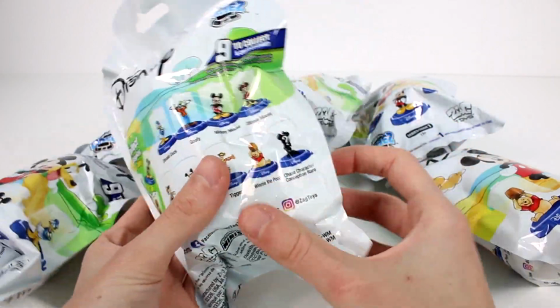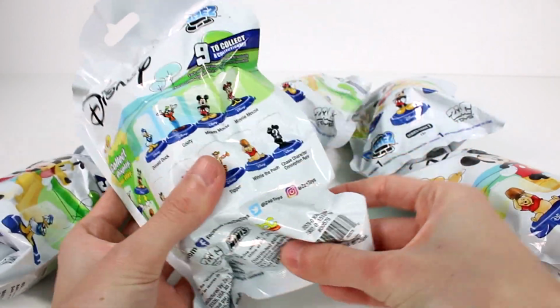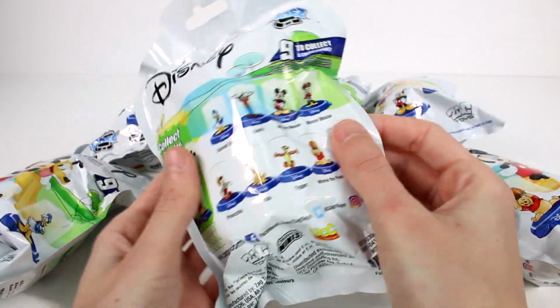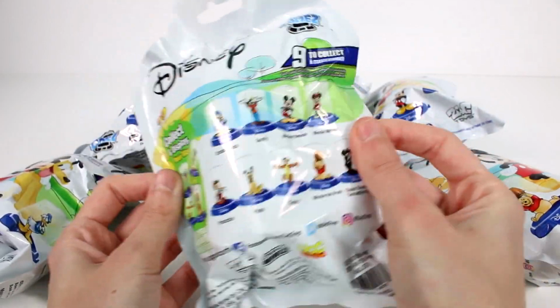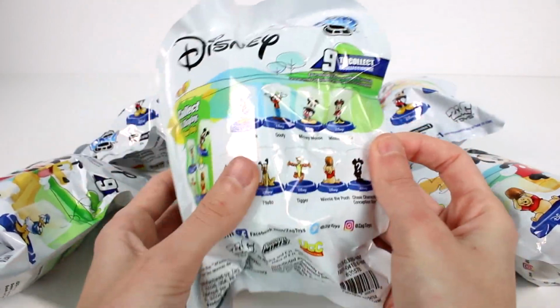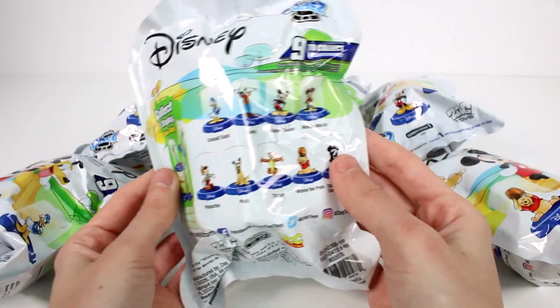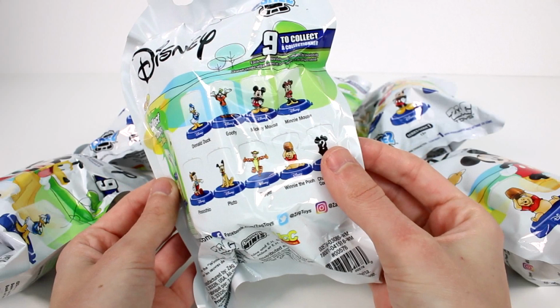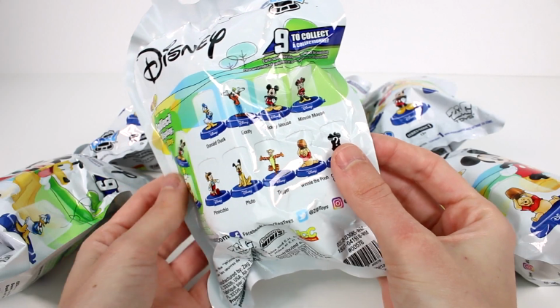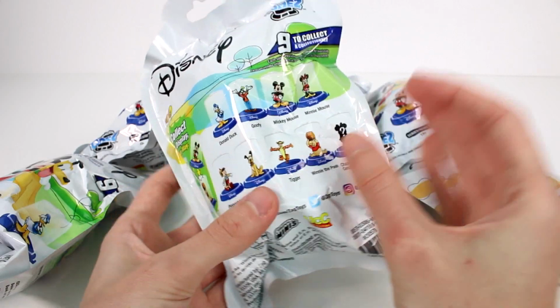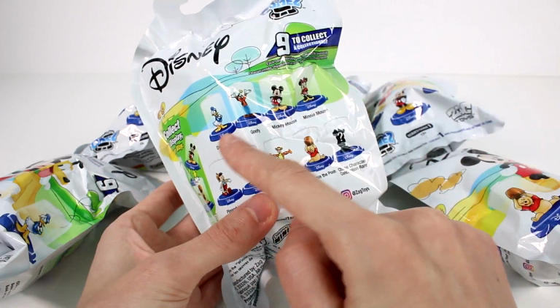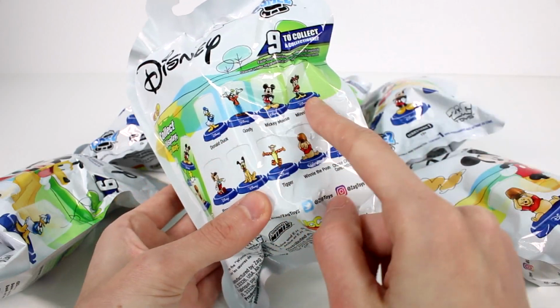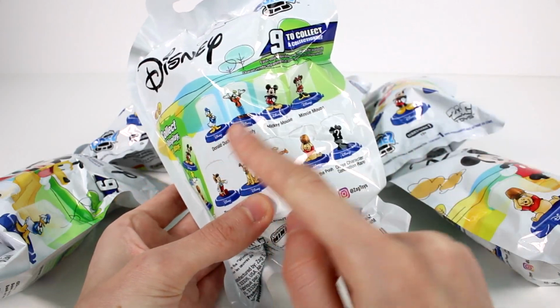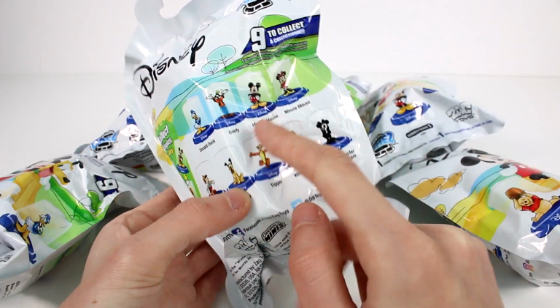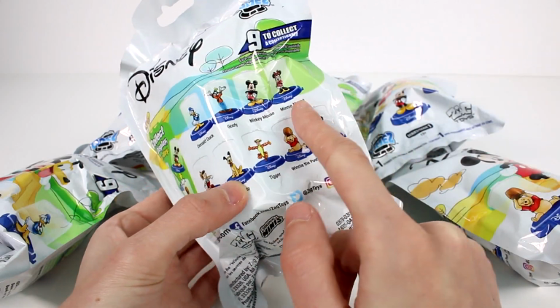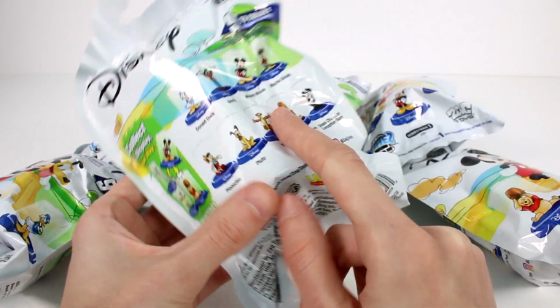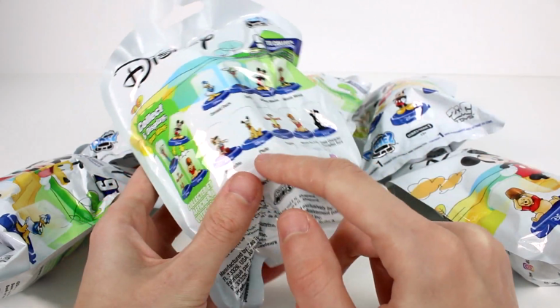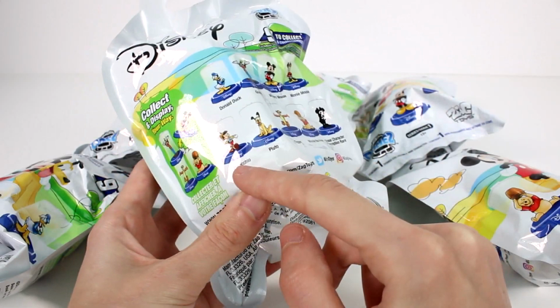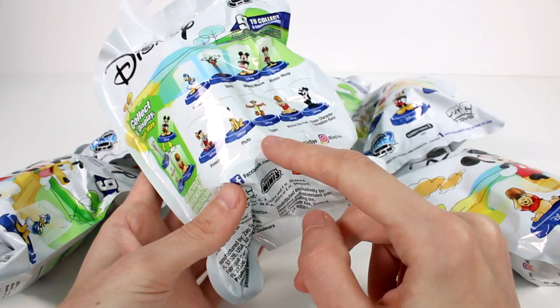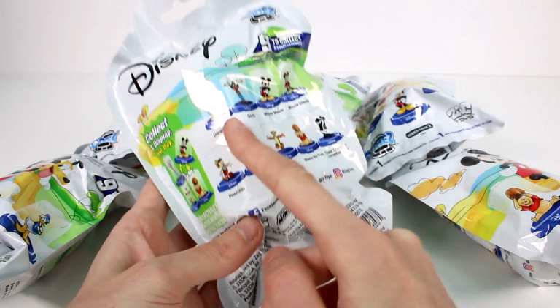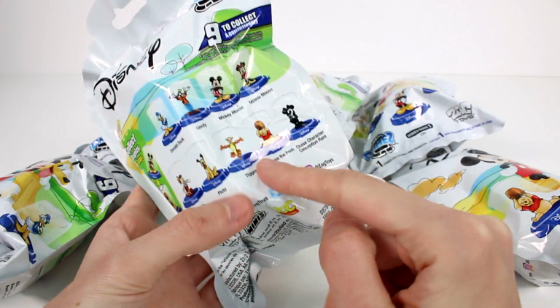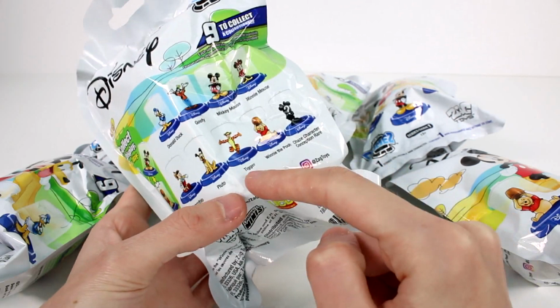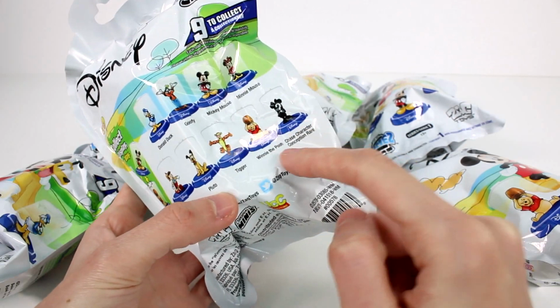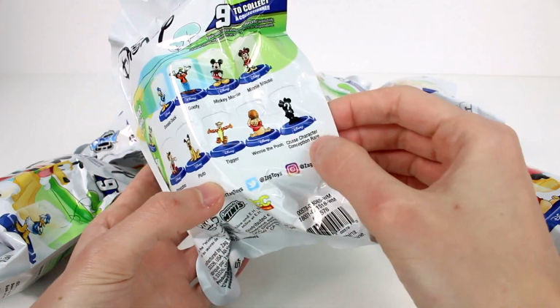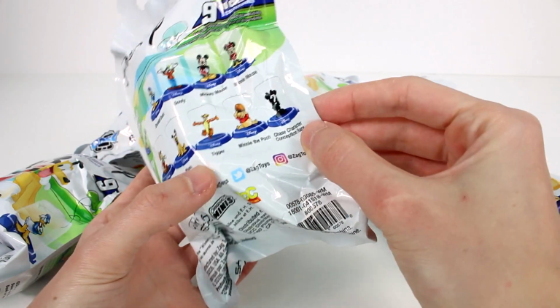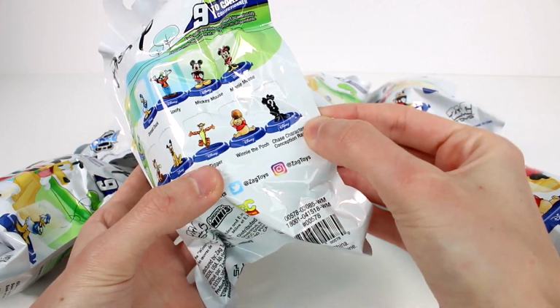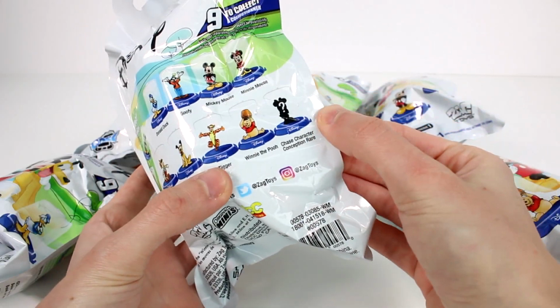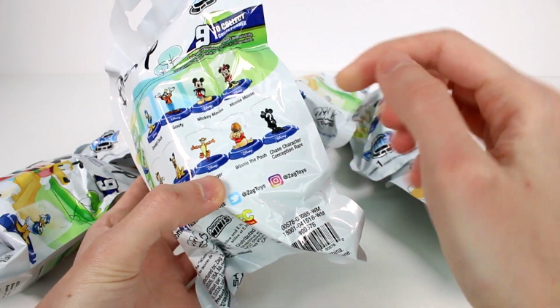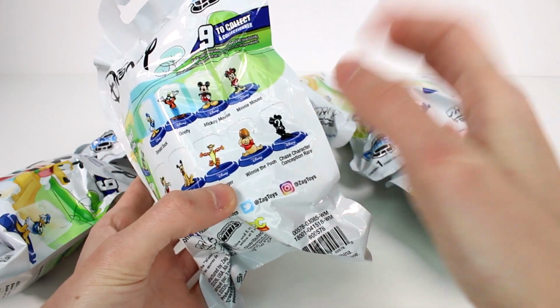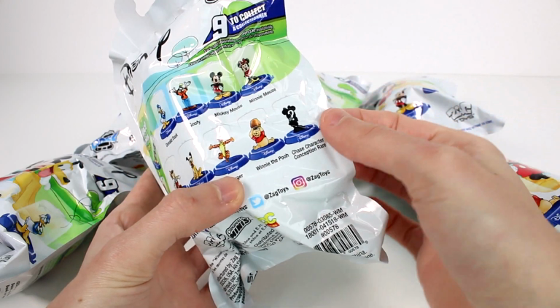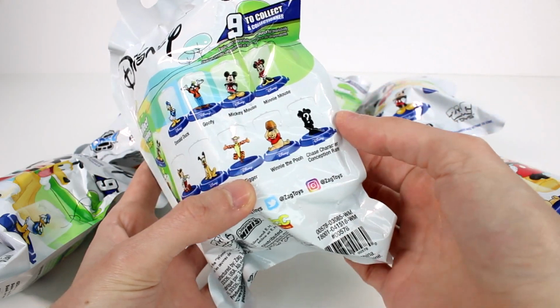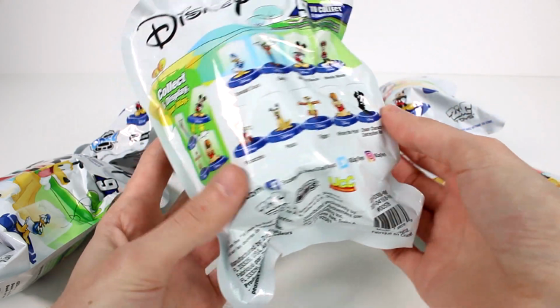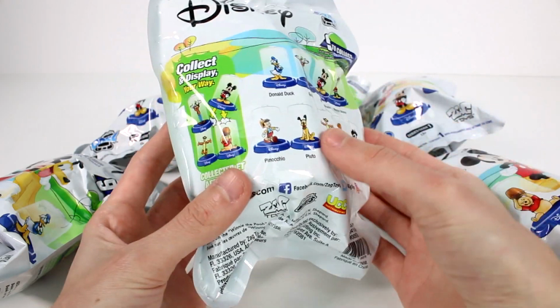If we flip it around, you can see what characters we can possibly find. We have the classics up here: Donald, Goofy, Mickey, Minnie. Then we have Pinocchio, Pluto, Tigger, Winnie the Pooh, and a Chase character, which looks like it's a Minnie Mouse perhaps.